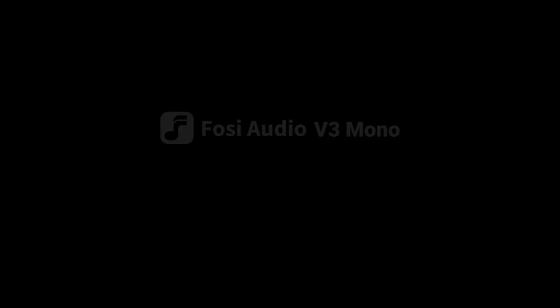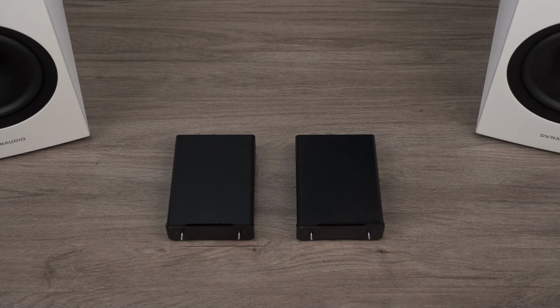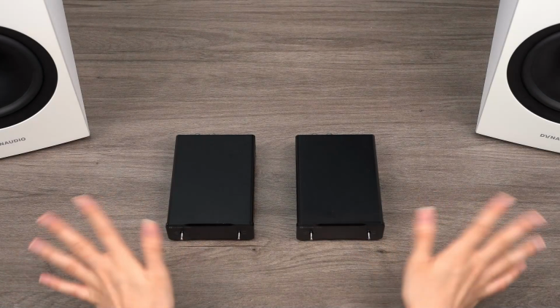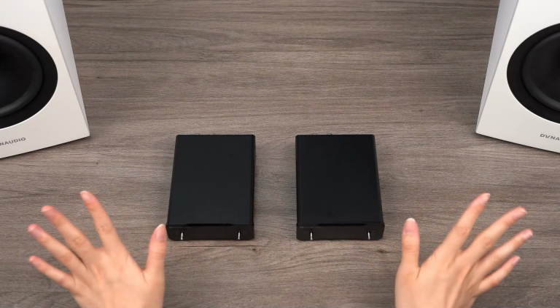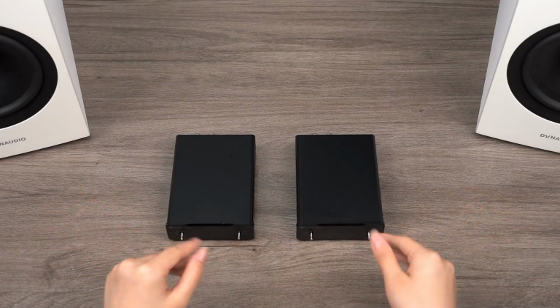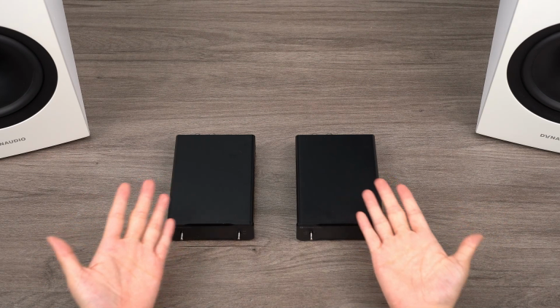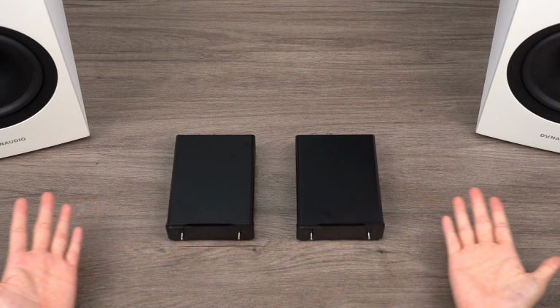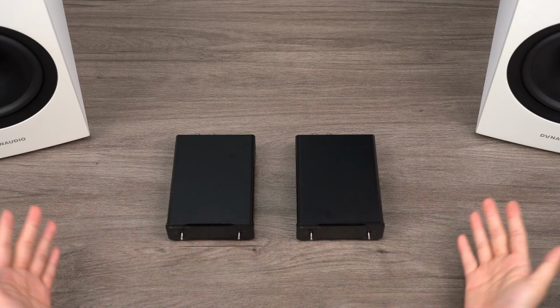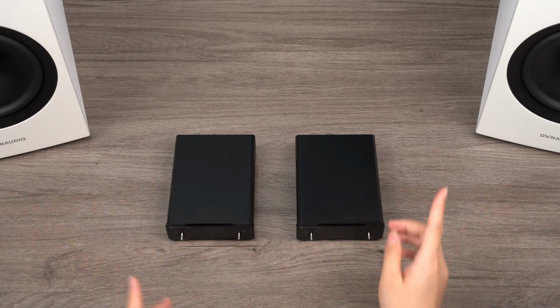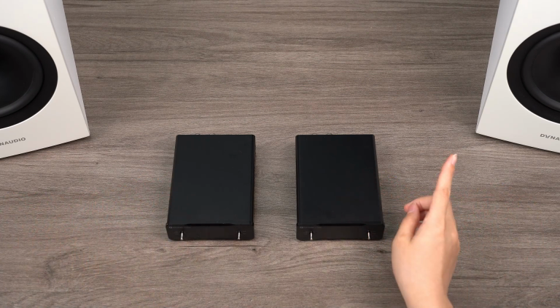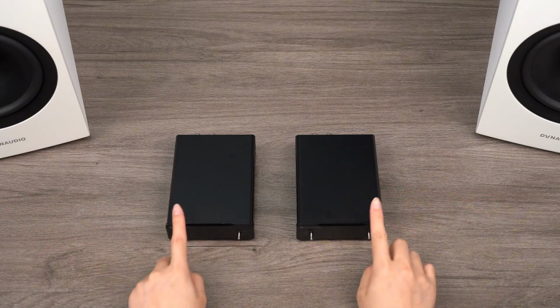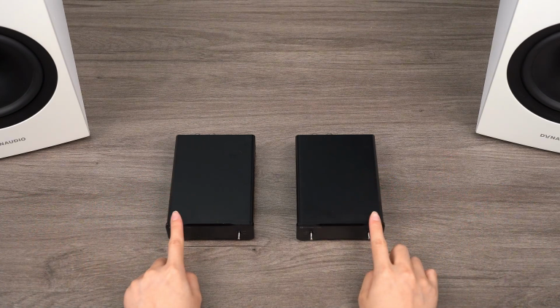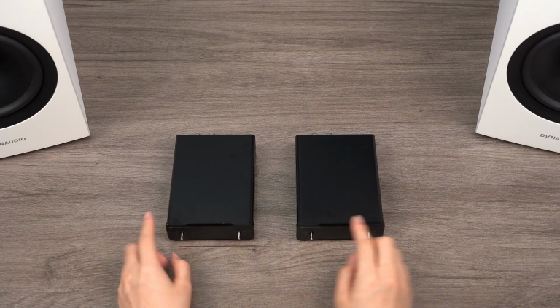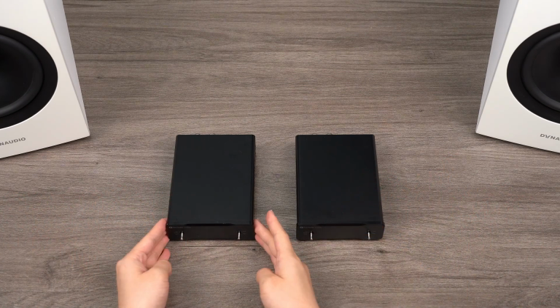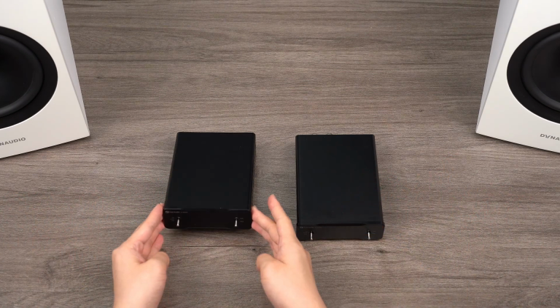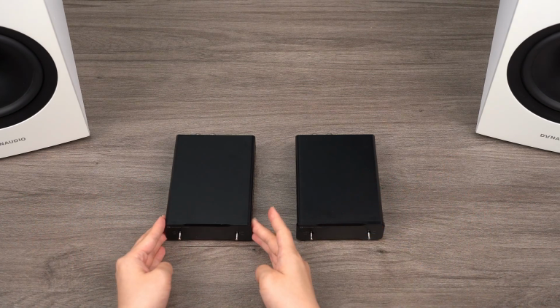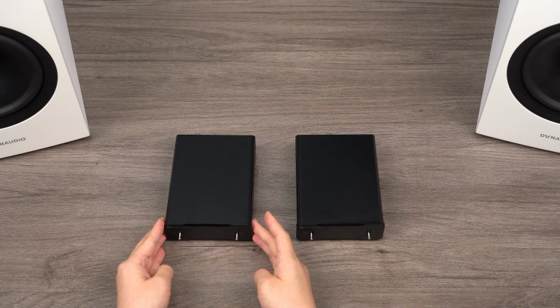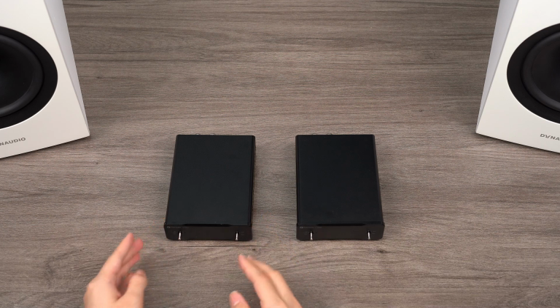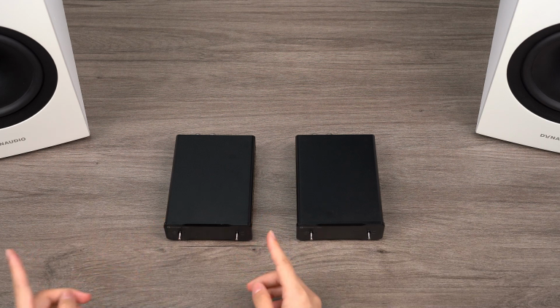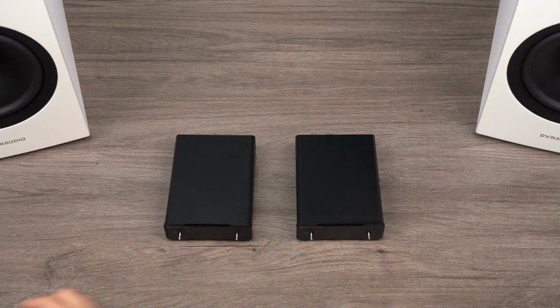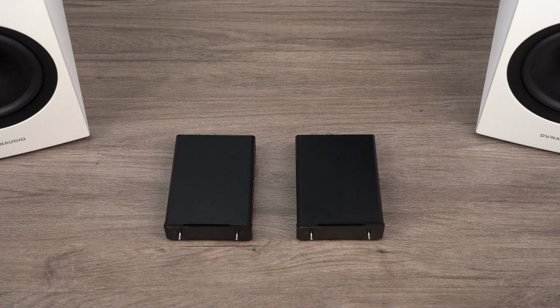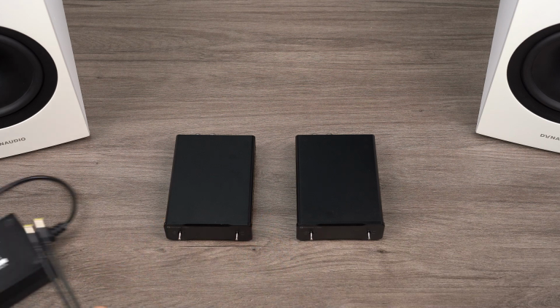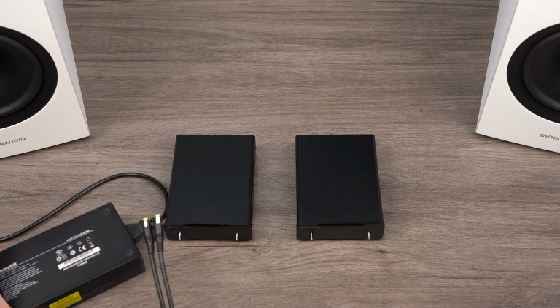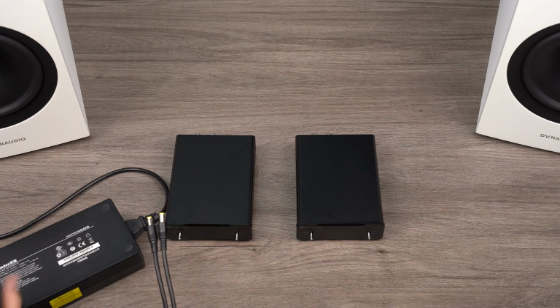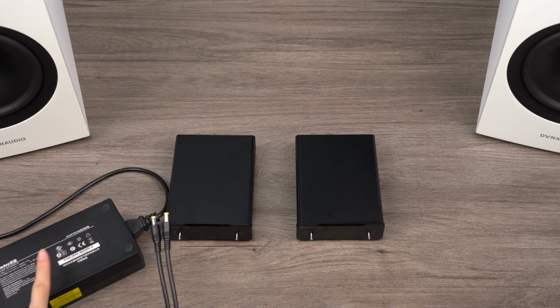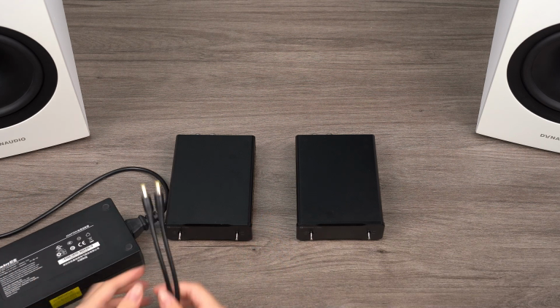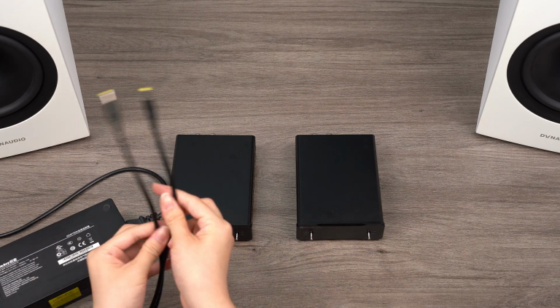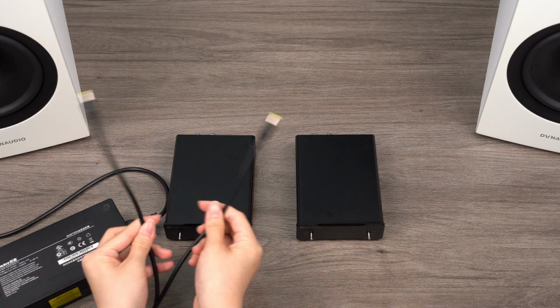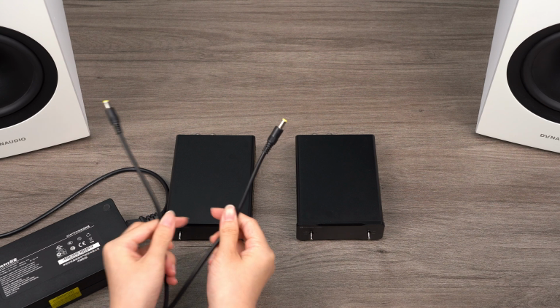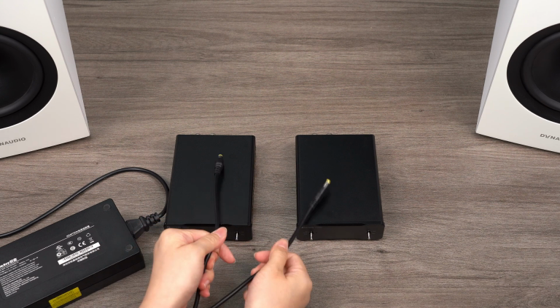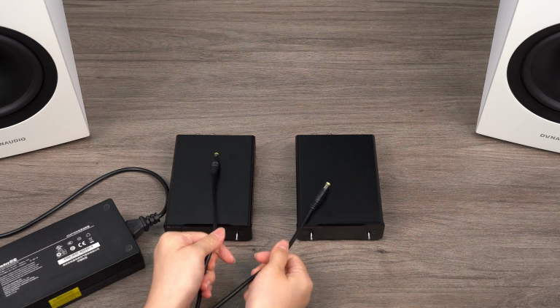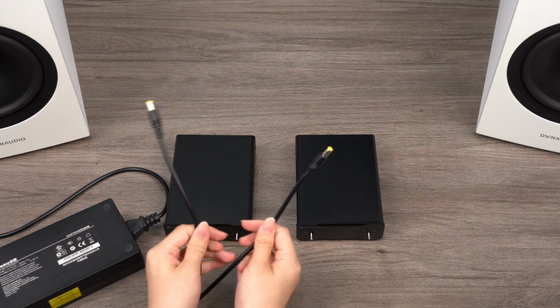Hello everyone, welcome back to our channel. Since the release of the V3 Mono, many fans have reached out to us eager to know whether the one-to-two combination, where a single 48V 10A power supply powers two V3 Monos, can achieve the same performance as the one-to-one setup.